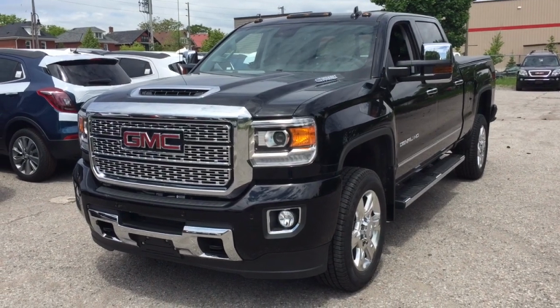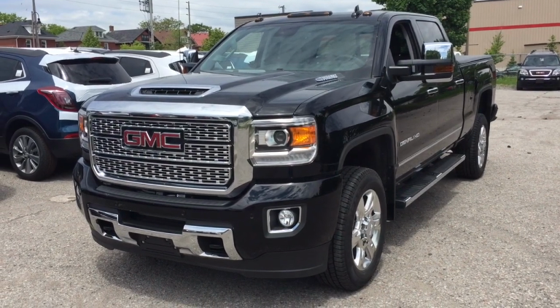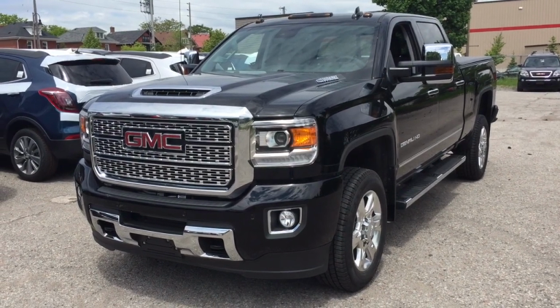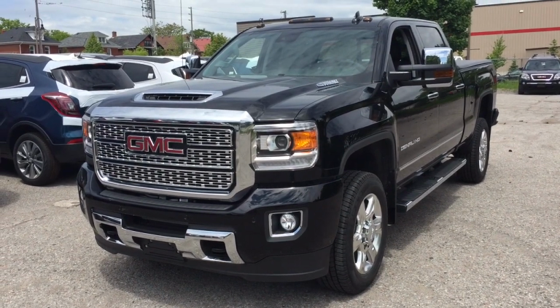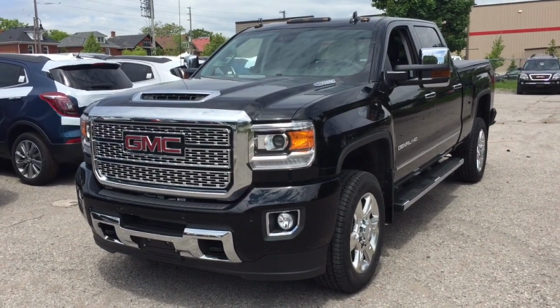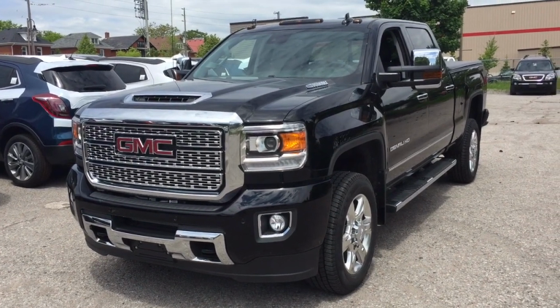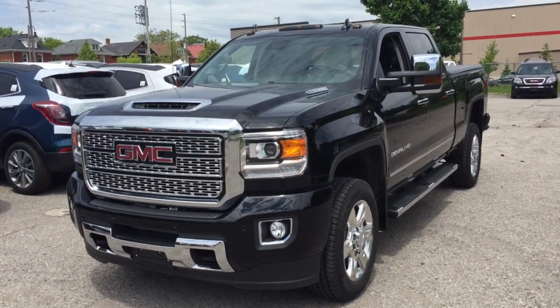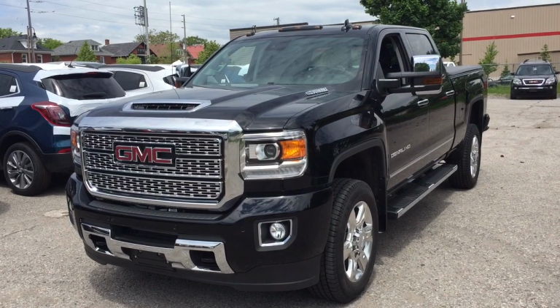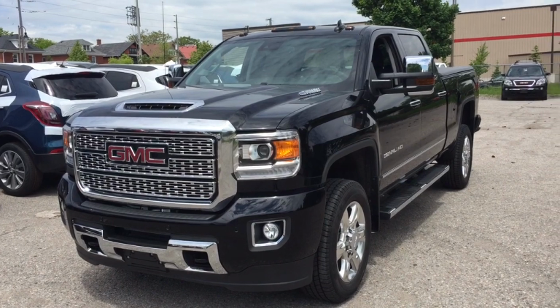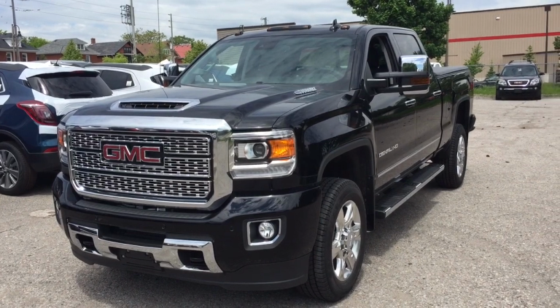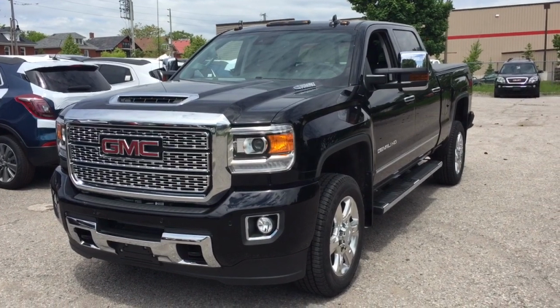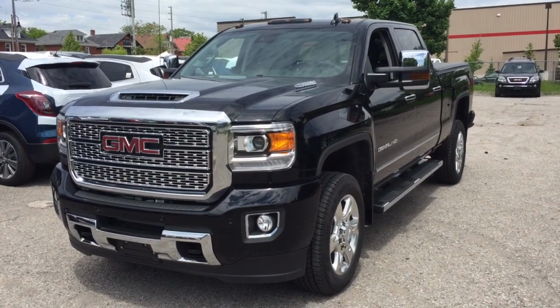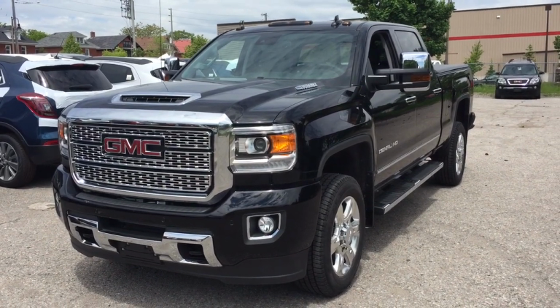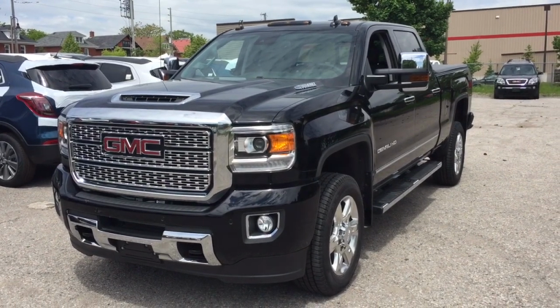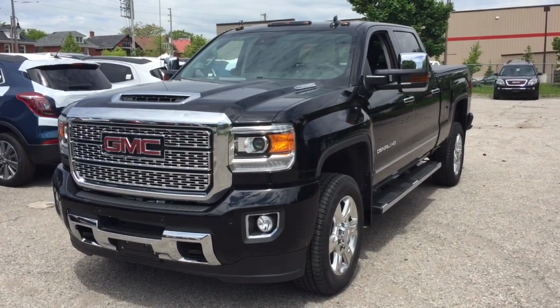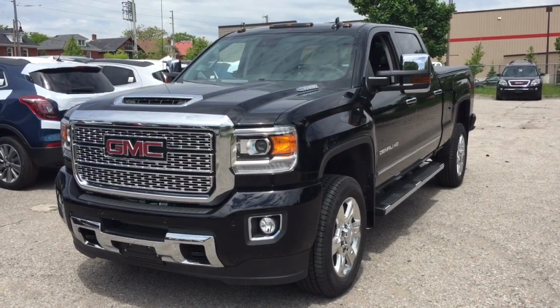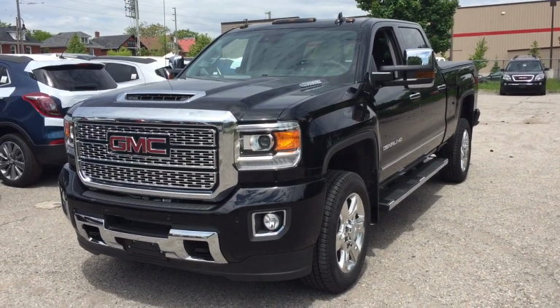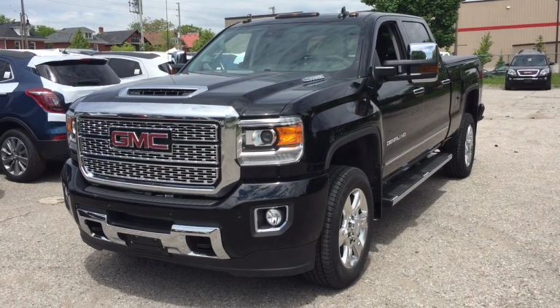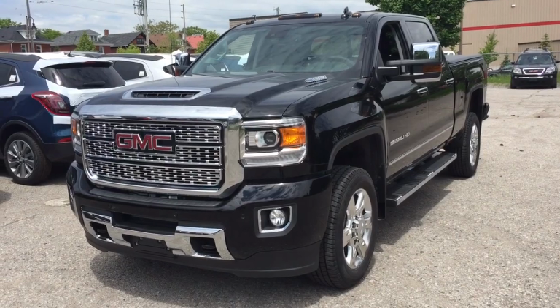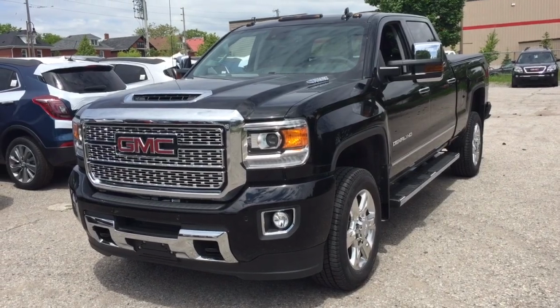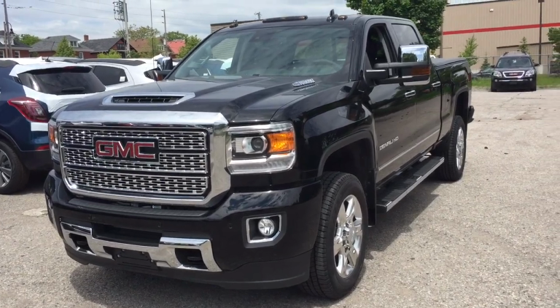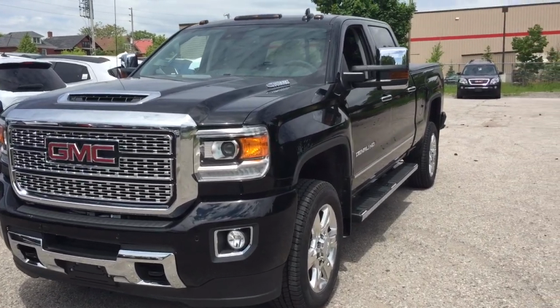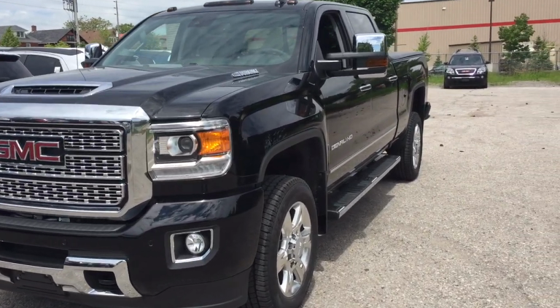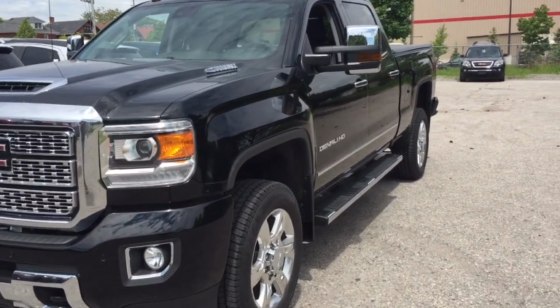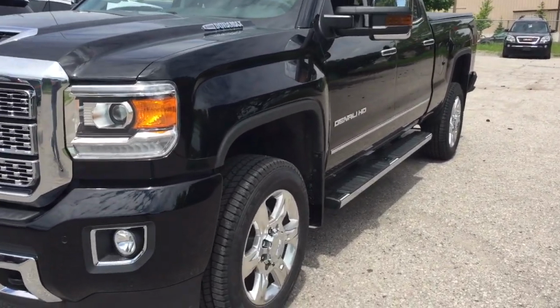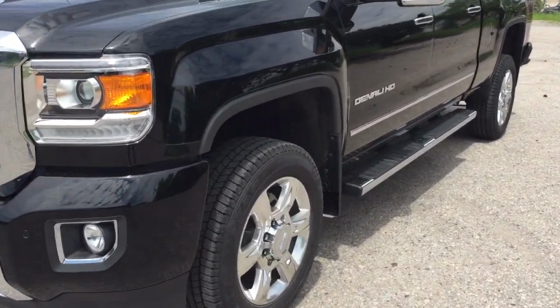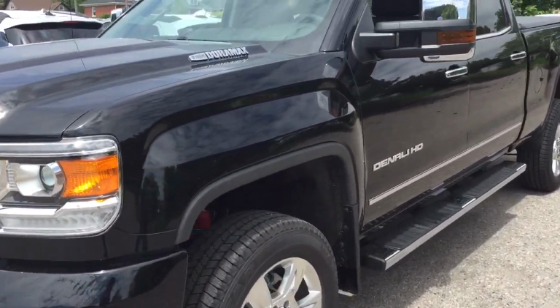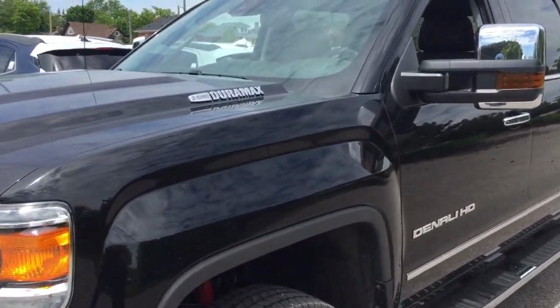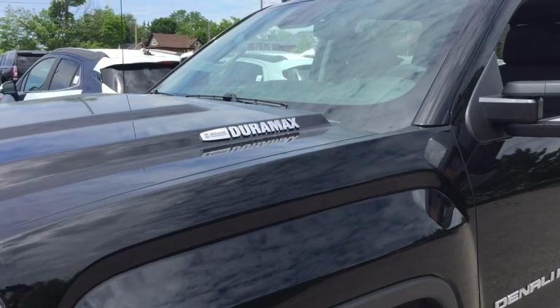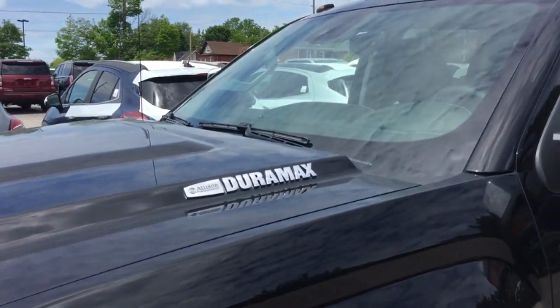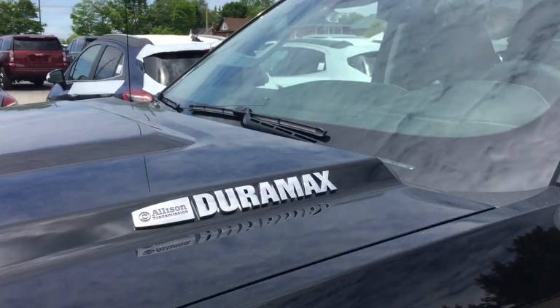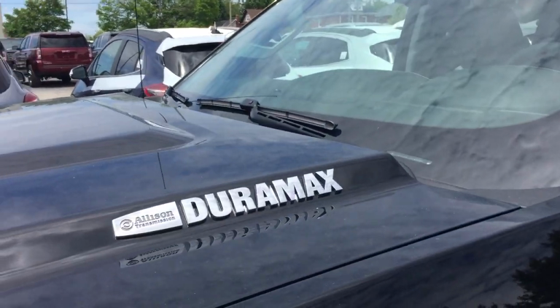It's a great day at Mills Motors, 240 Bond Street East in Oshawa. This is the 2019 GMC Sierra 2500 HD in the Denali trim. You've got the 6.6 liter Duramax diesel with the Allison transmission.